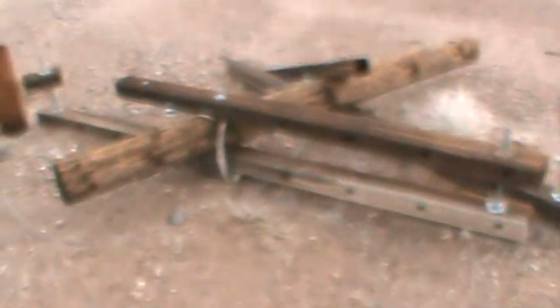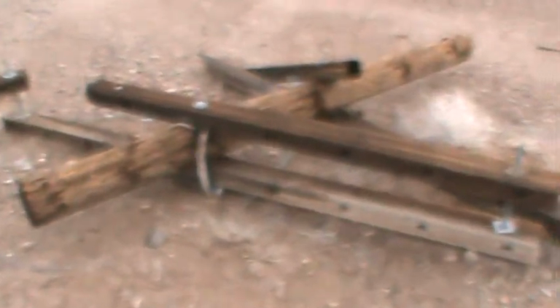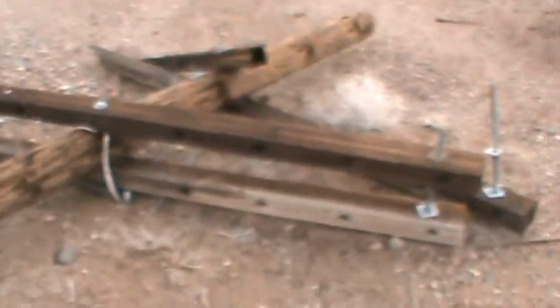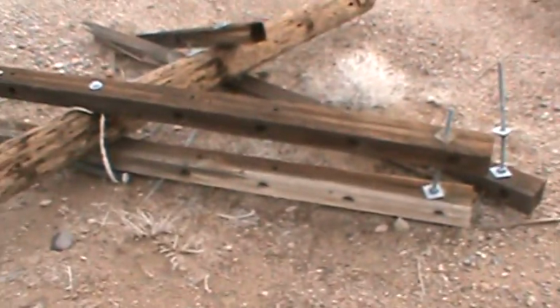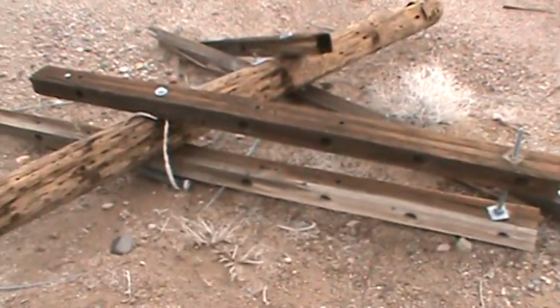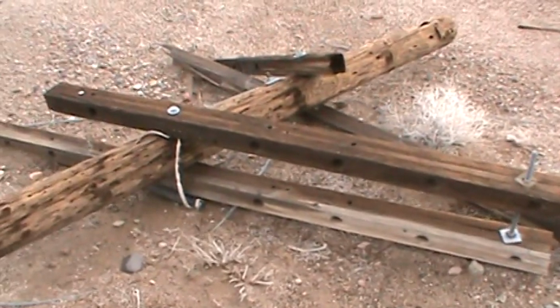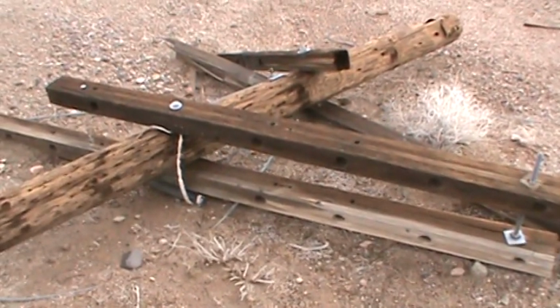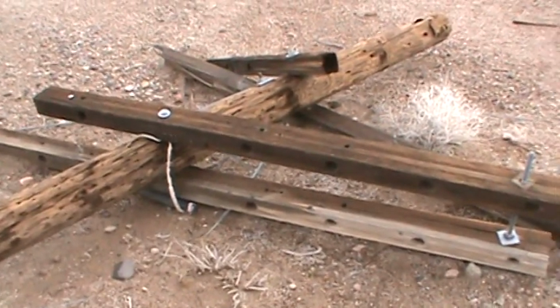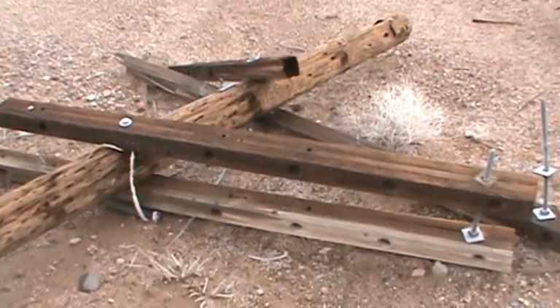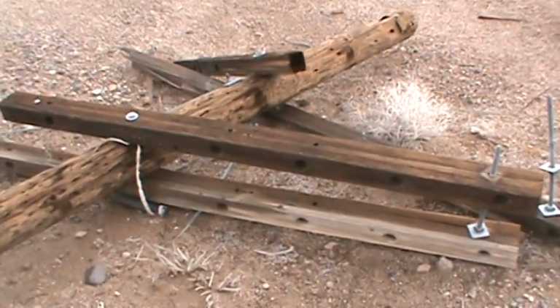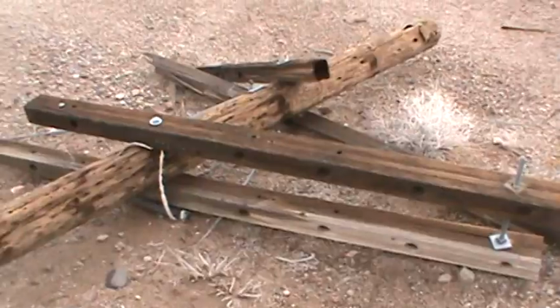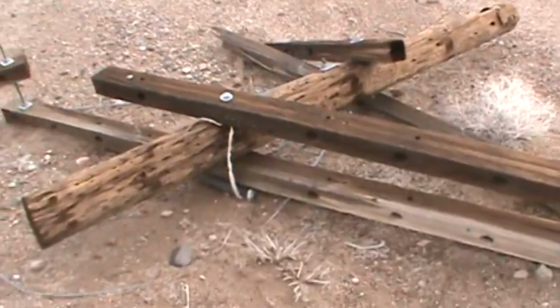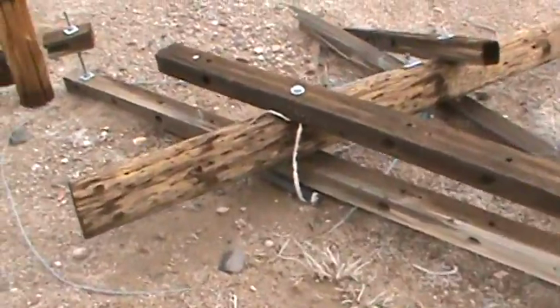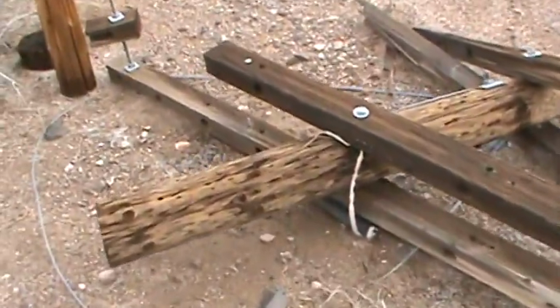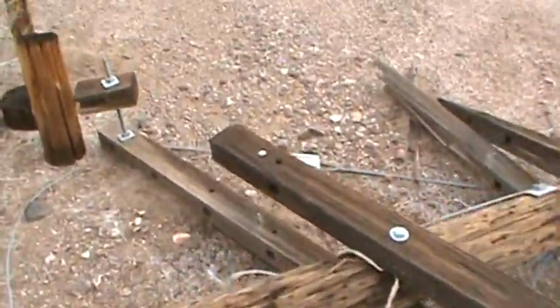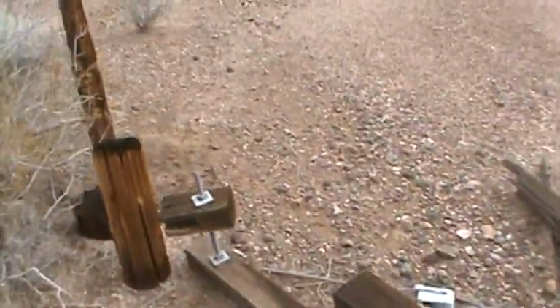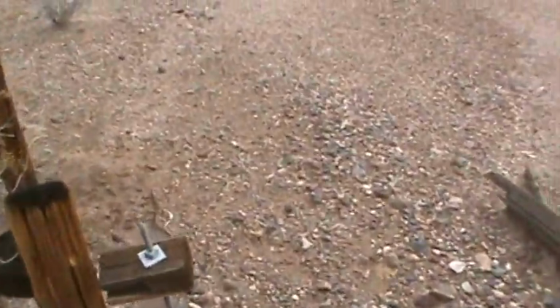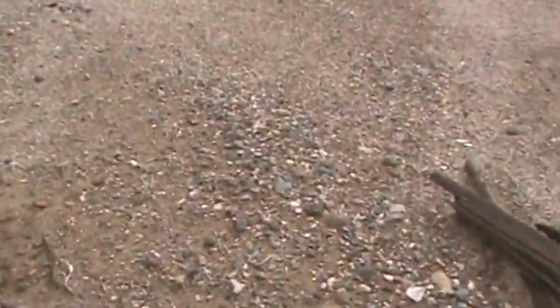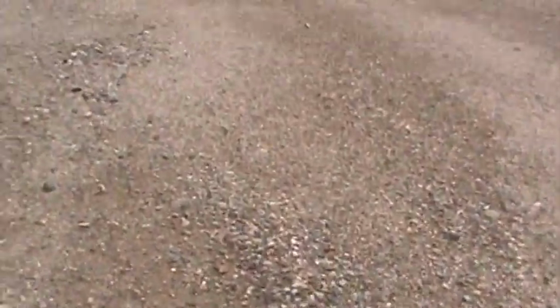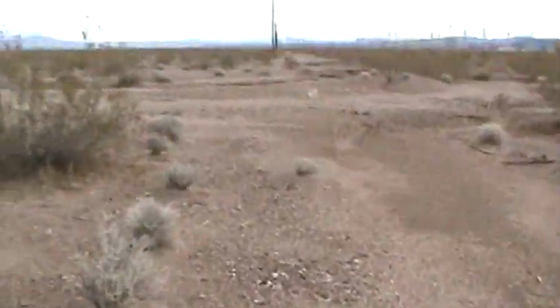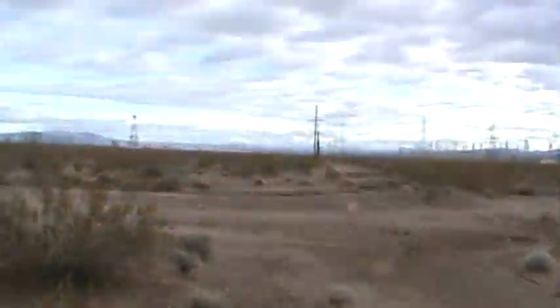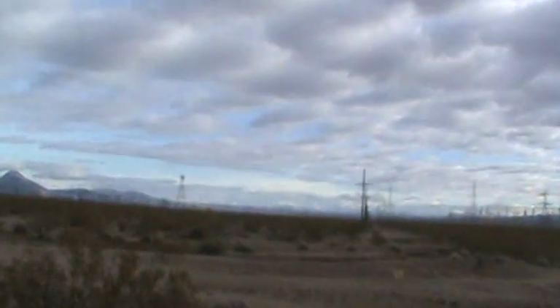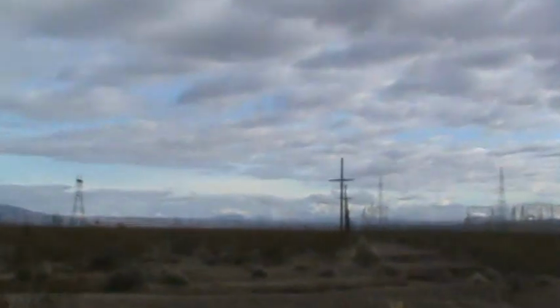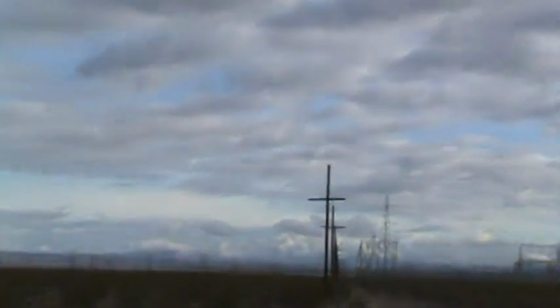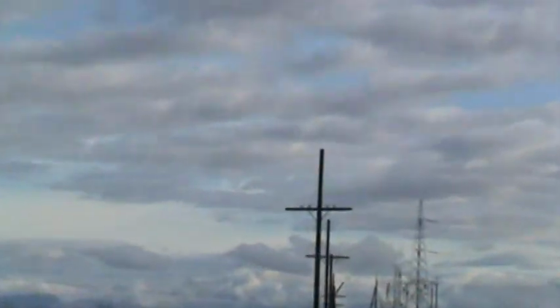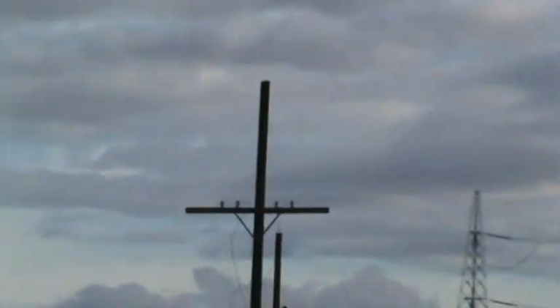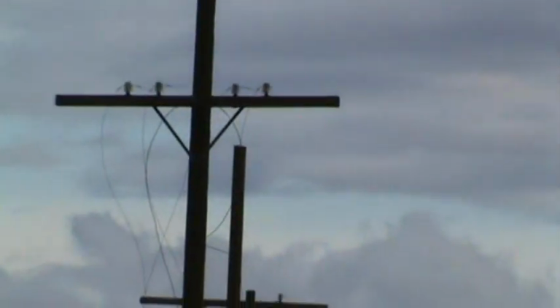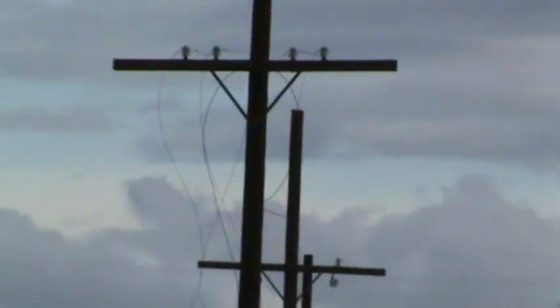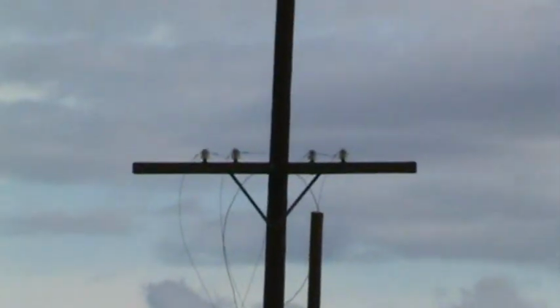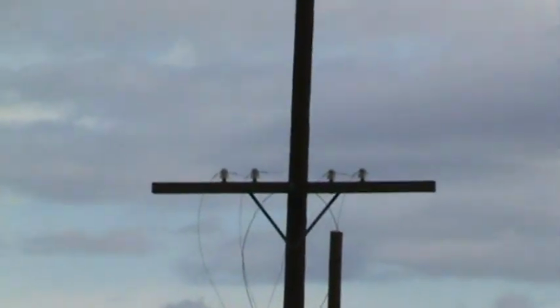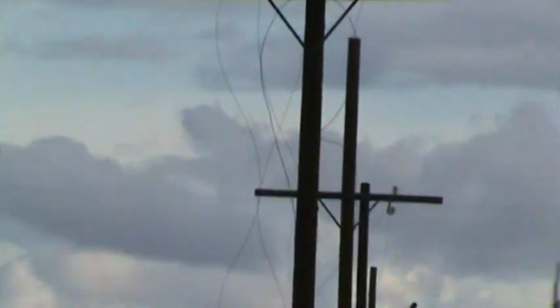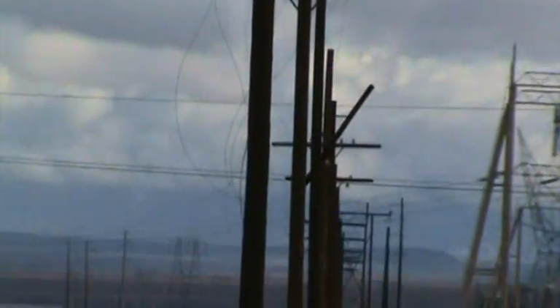I just happened to cross the road where these old telegraph lines have fallen down. You can see the rest of the lines up there — the wires are all hanging. Pretty common to see around town.